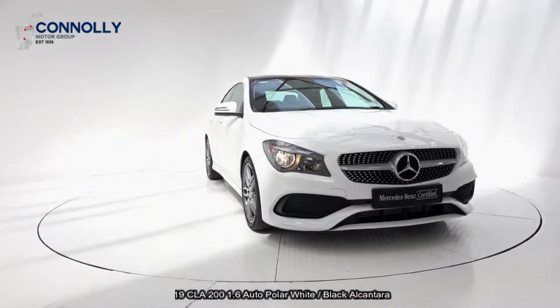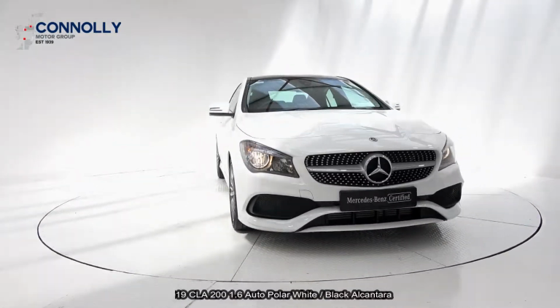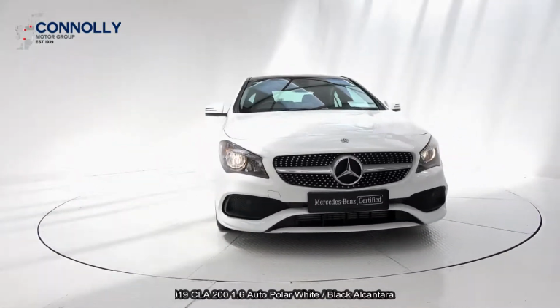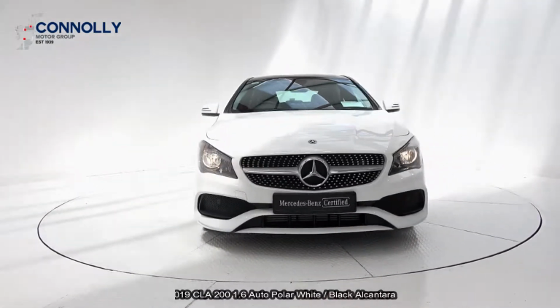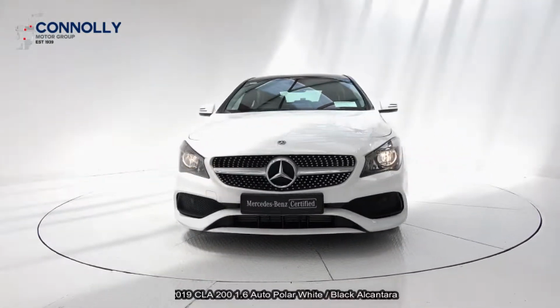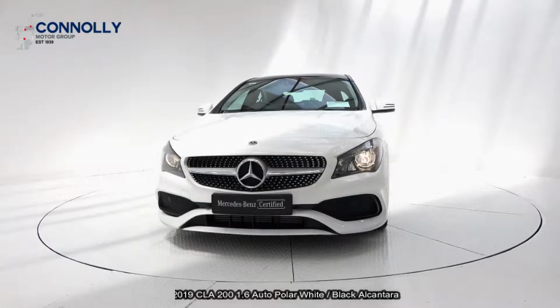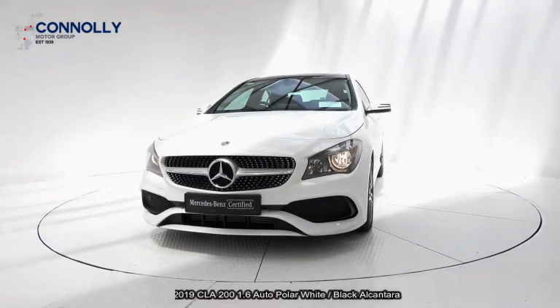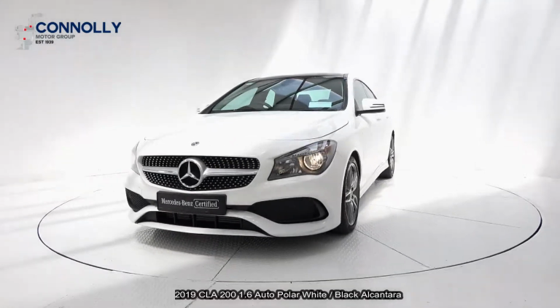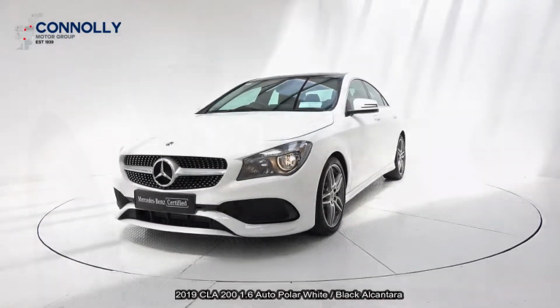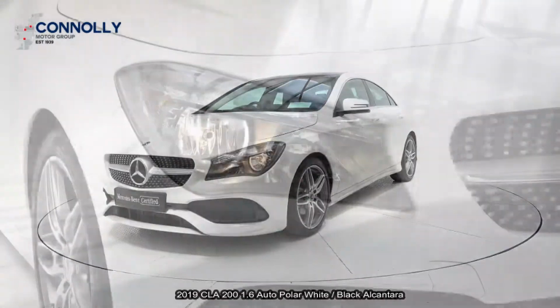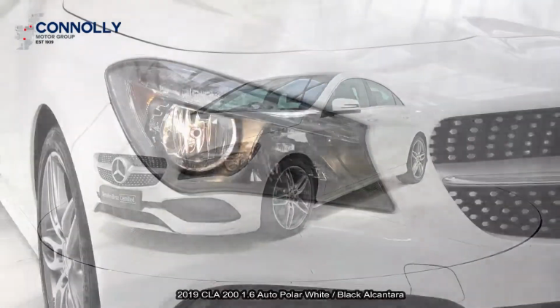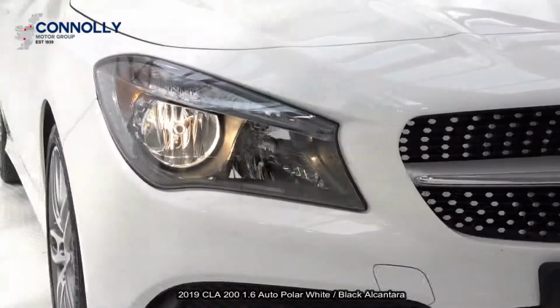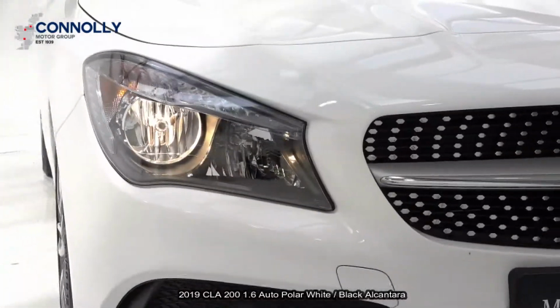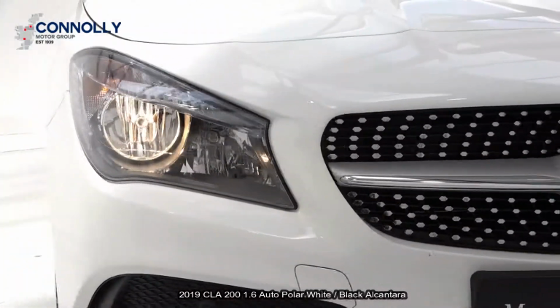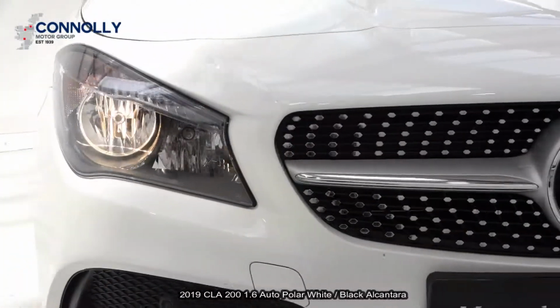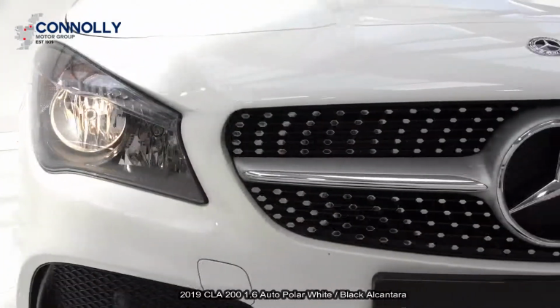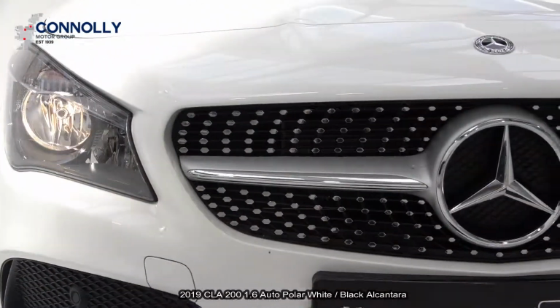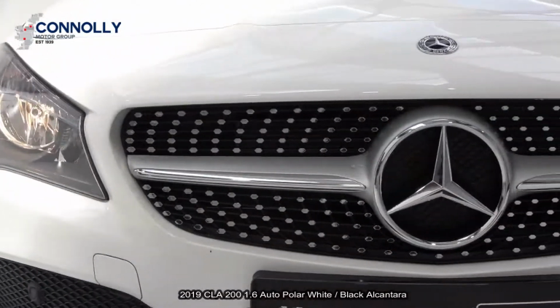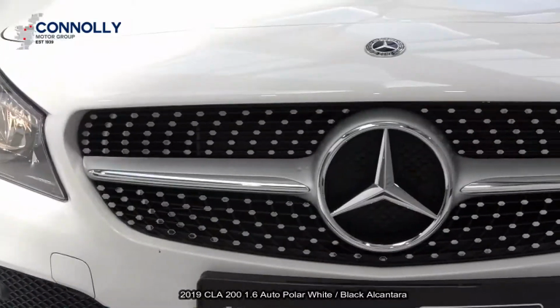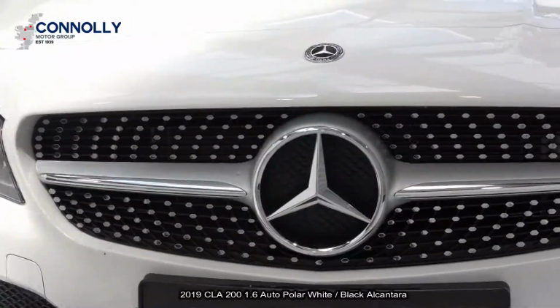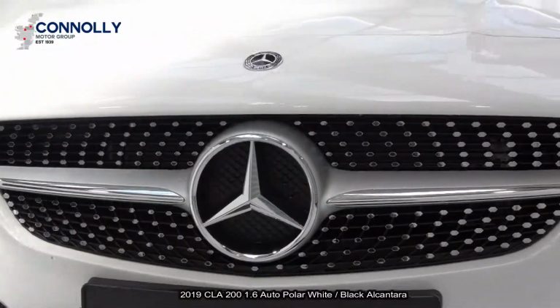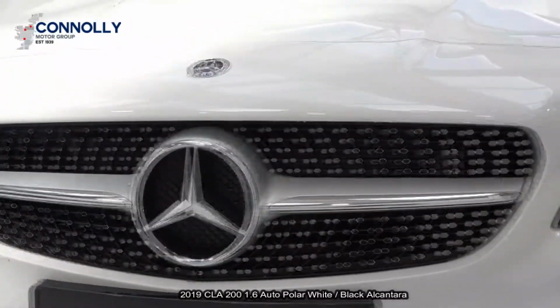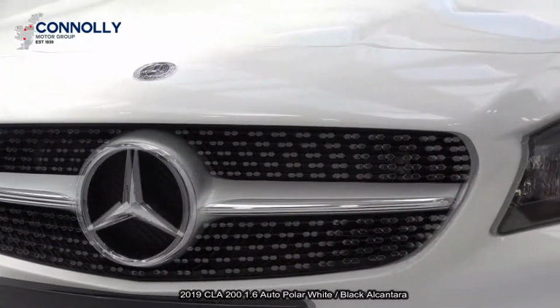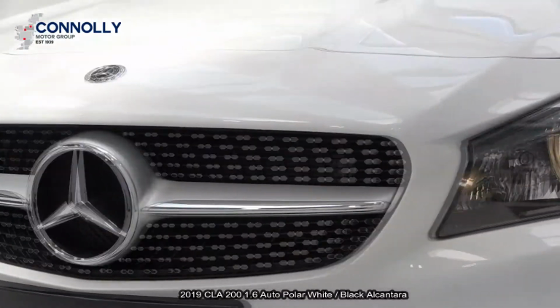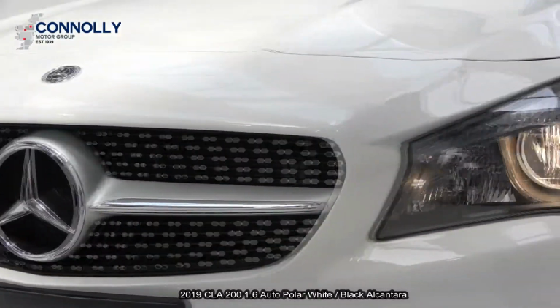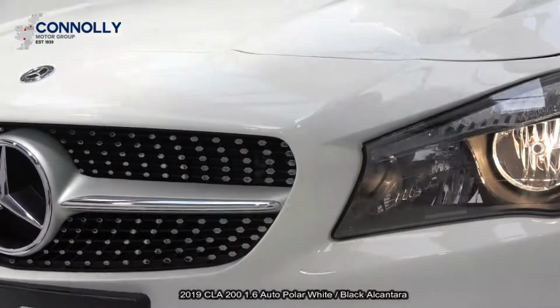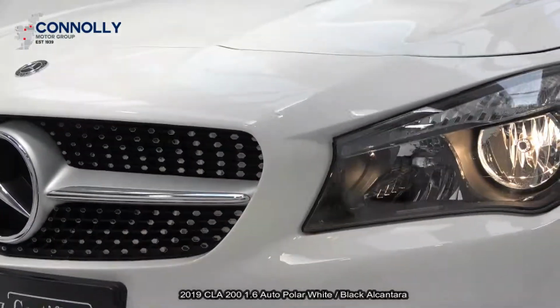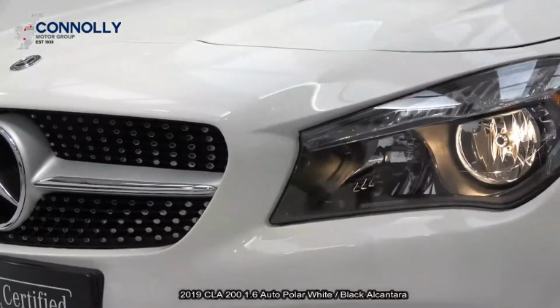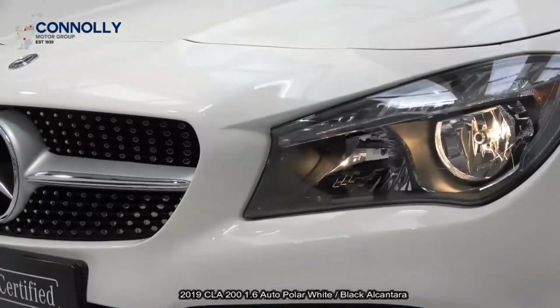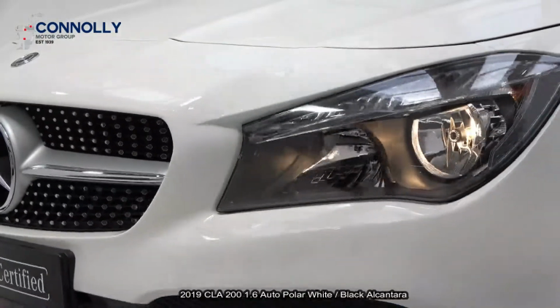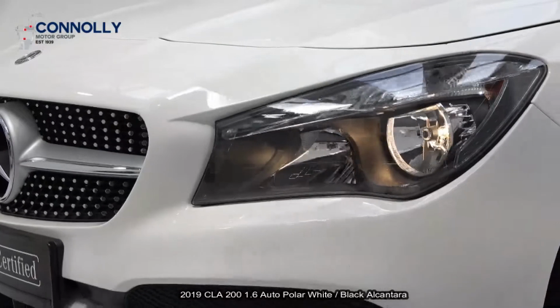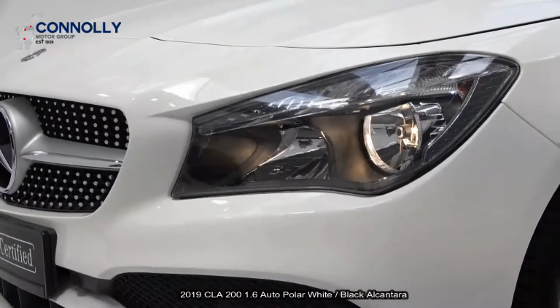front parking sensors to go with your colour reversing camera, chrome diamond pin front grille, complemented with 18-inch AMG multi-spoke alloys, ventilated brake discs together with your Mercedes-Benz brake calipers.